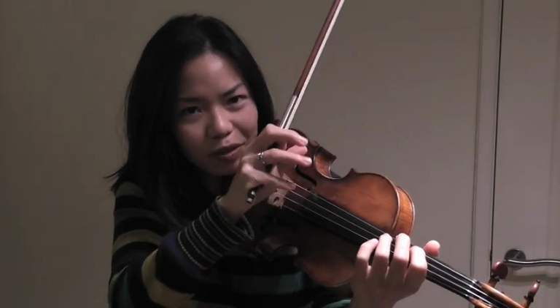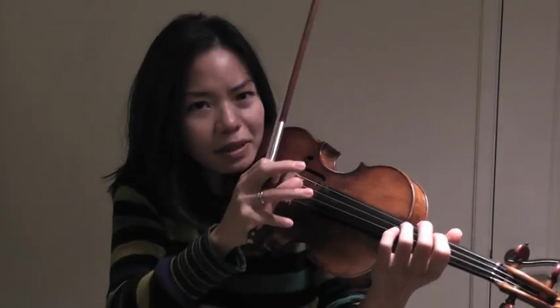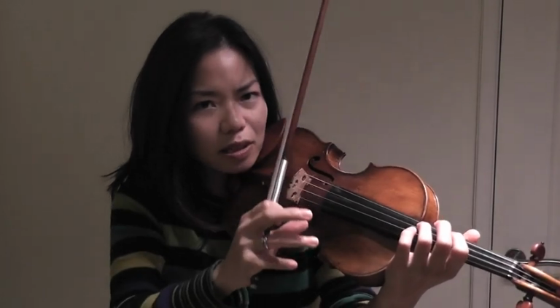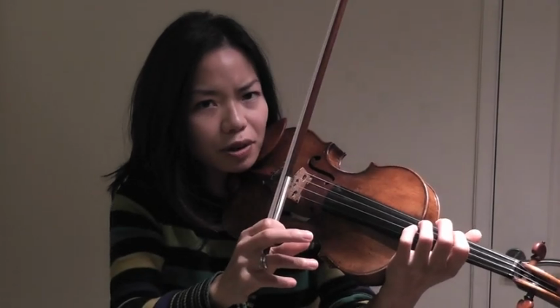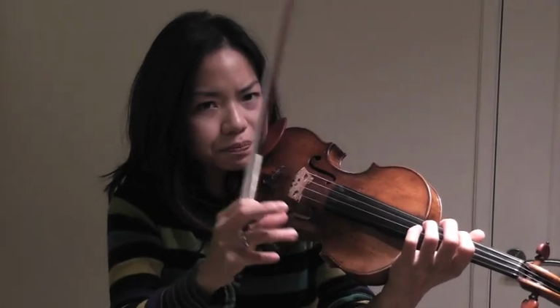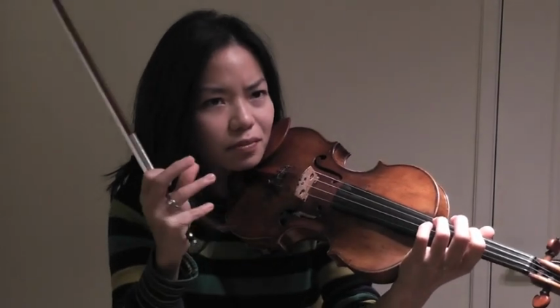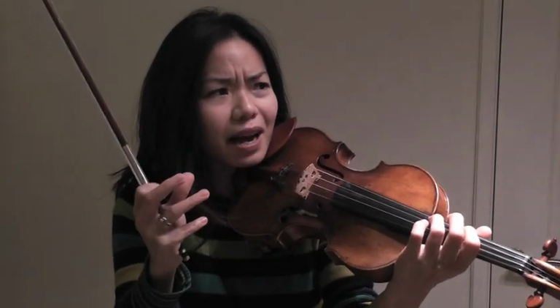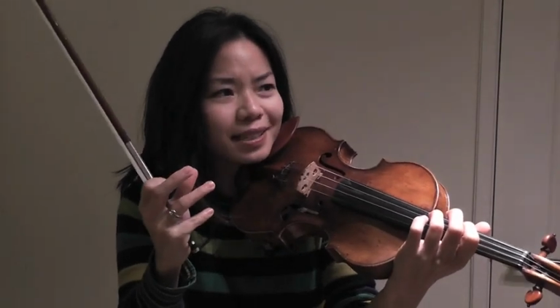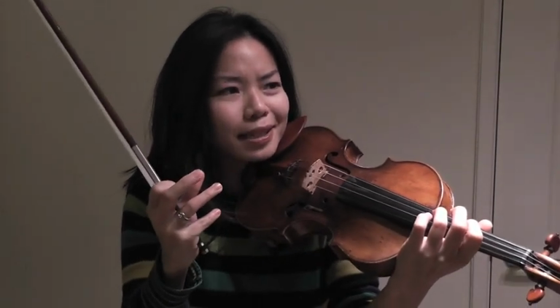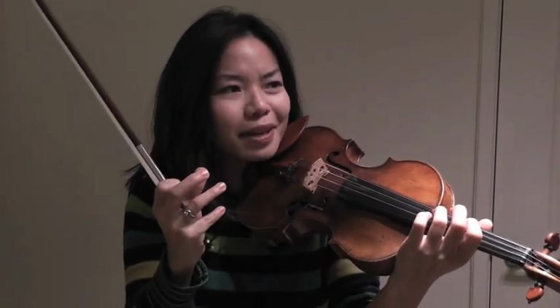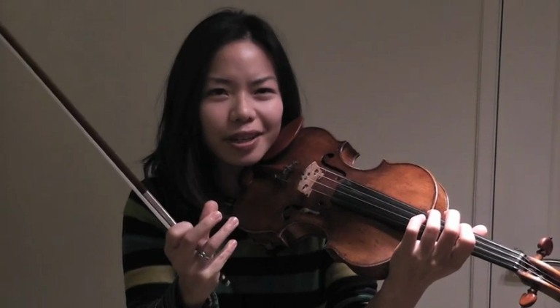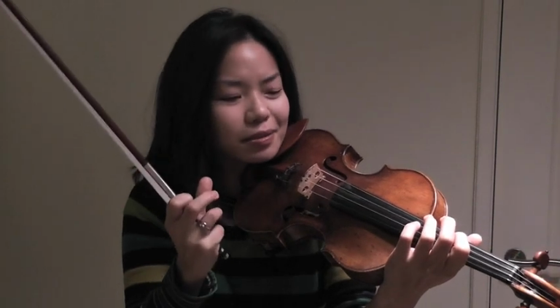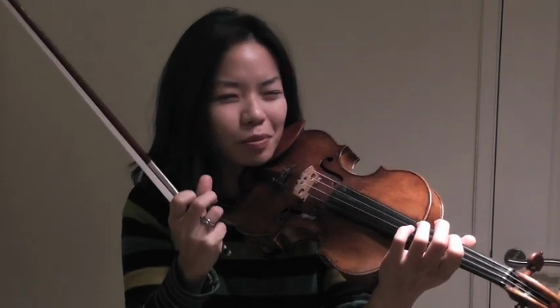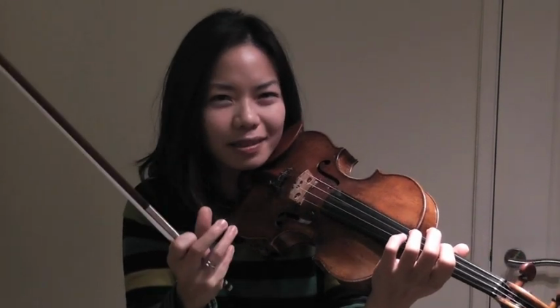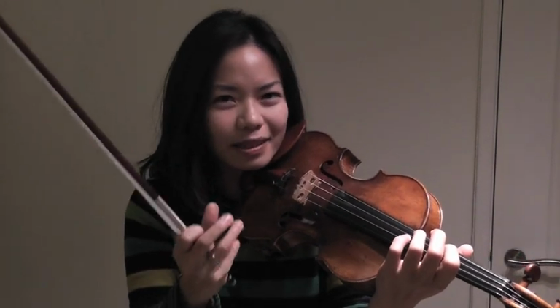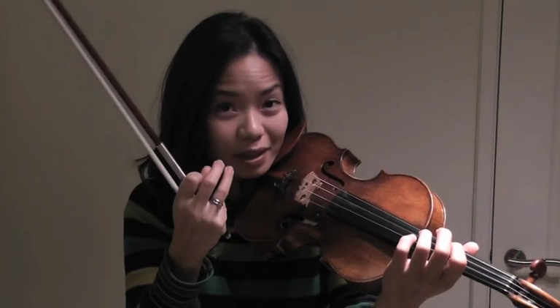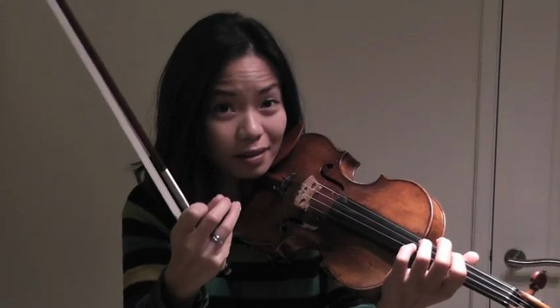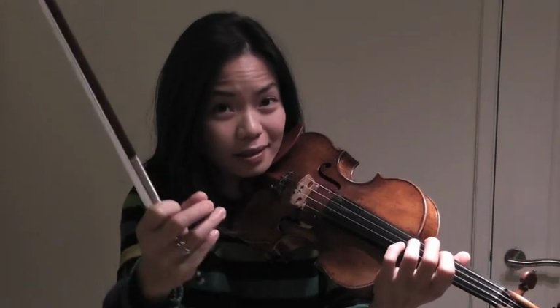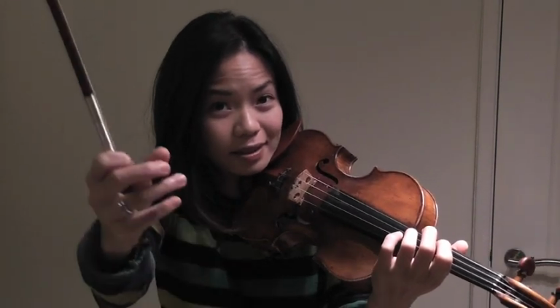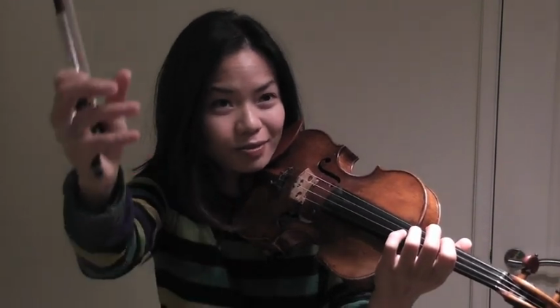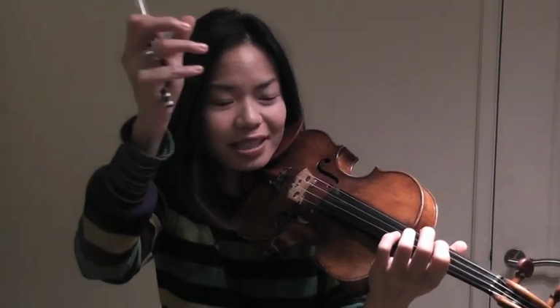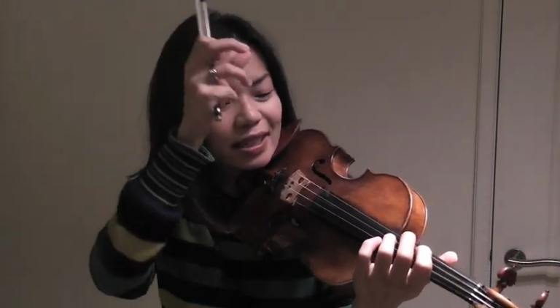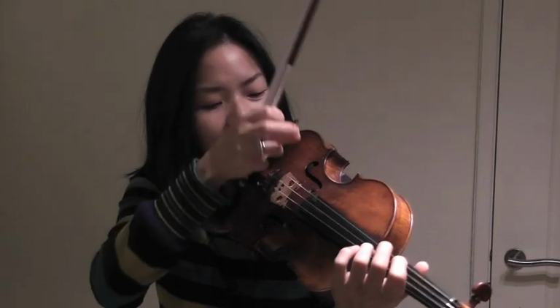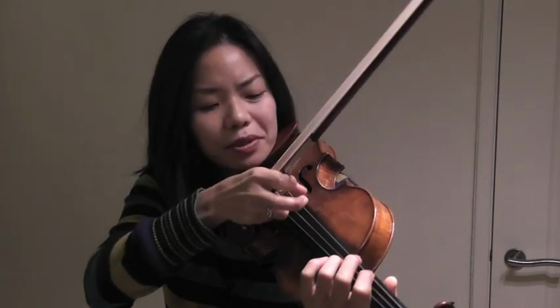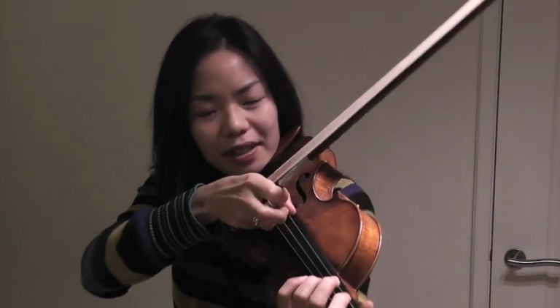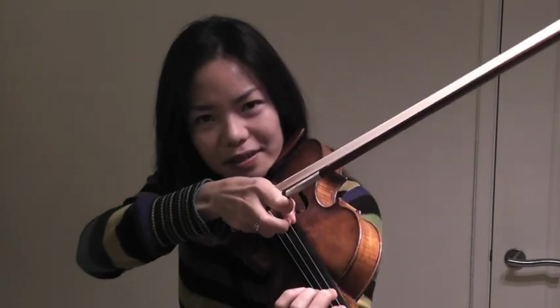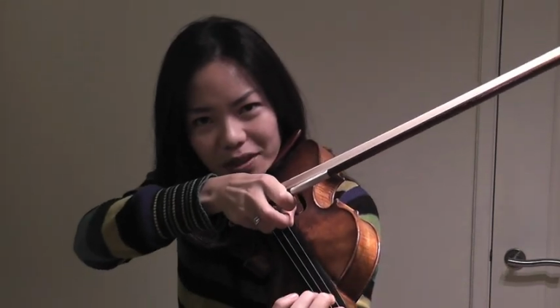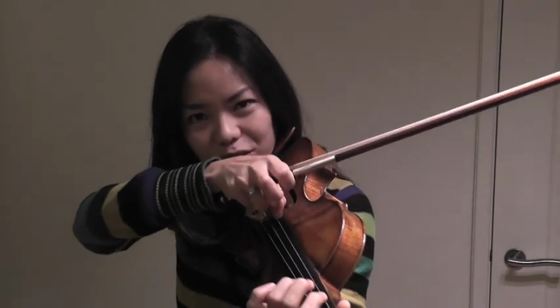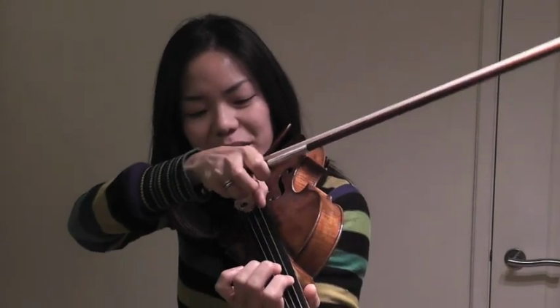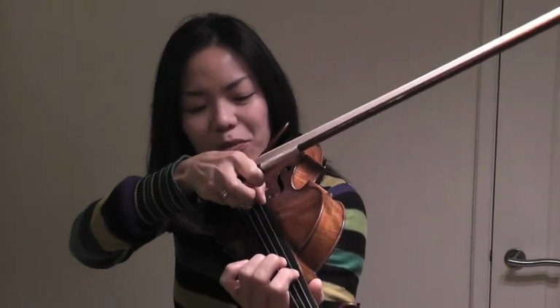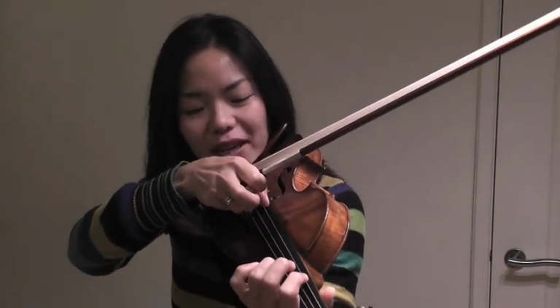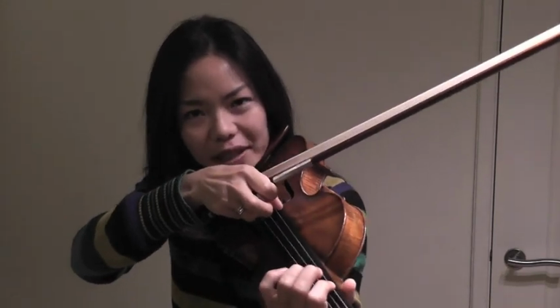Now, if you want something that's slower, perhaps heavier, more melancholic, with a longer sort of resonance, put your finger deeper into the string, which means getting more behind the string.